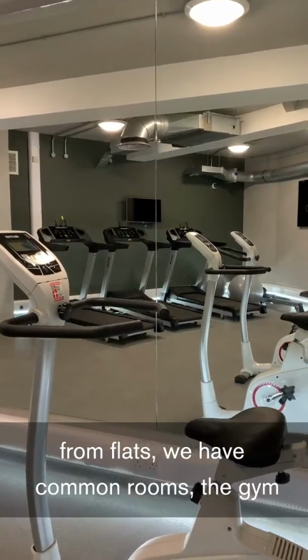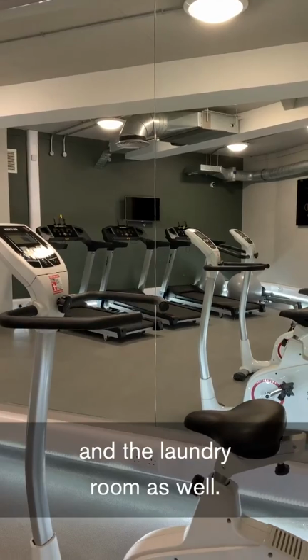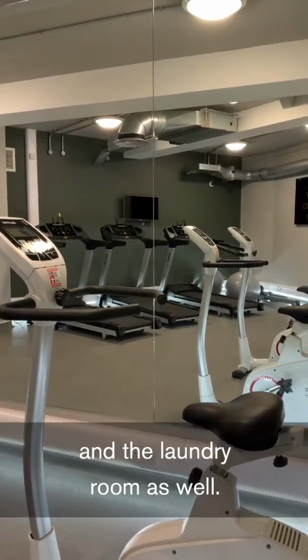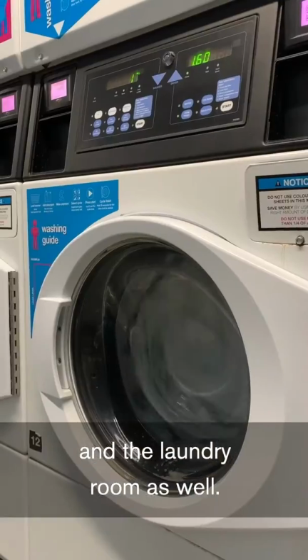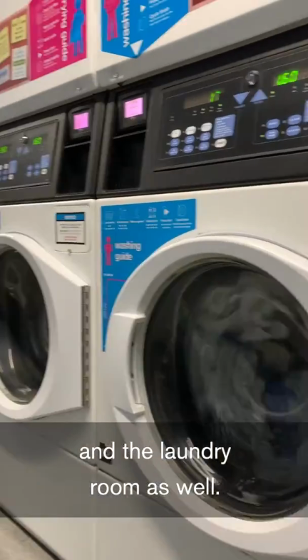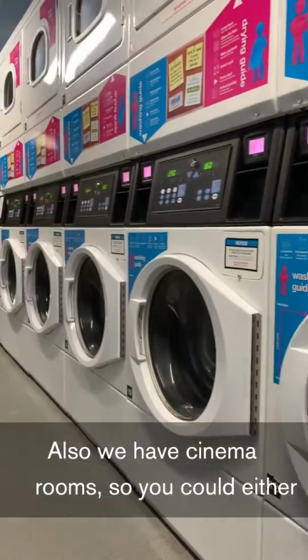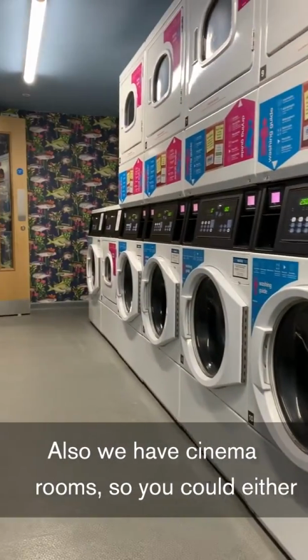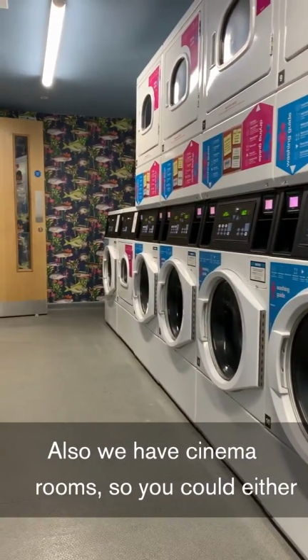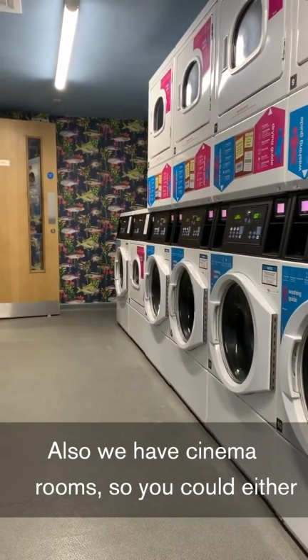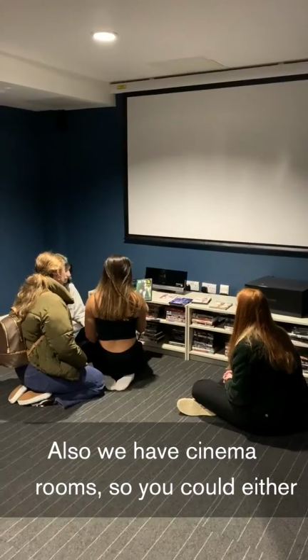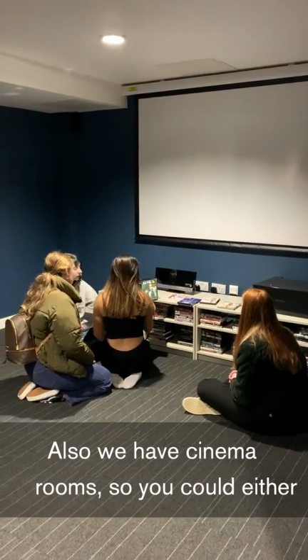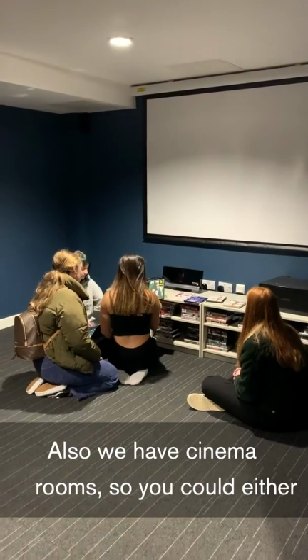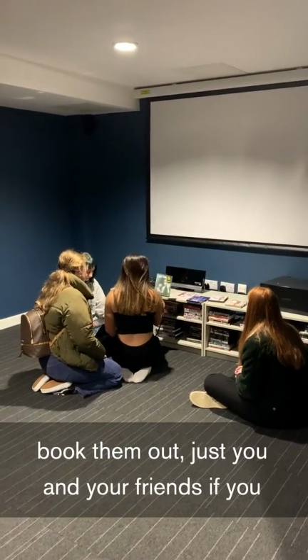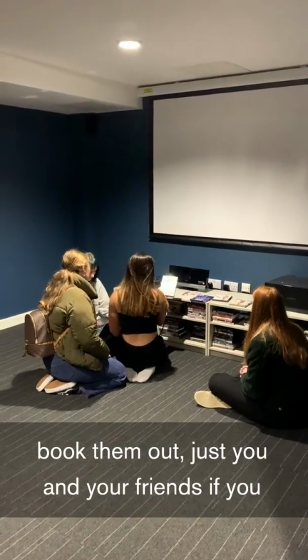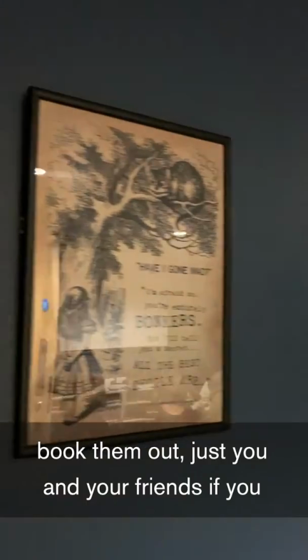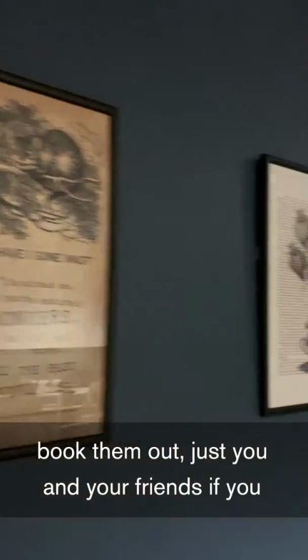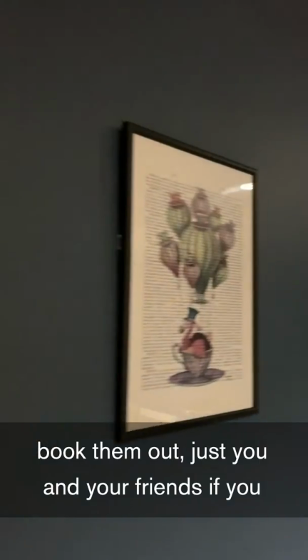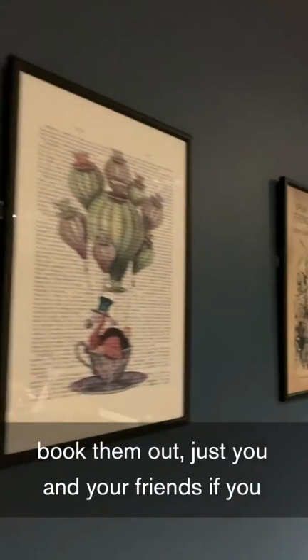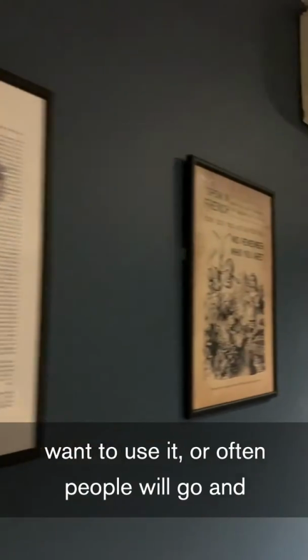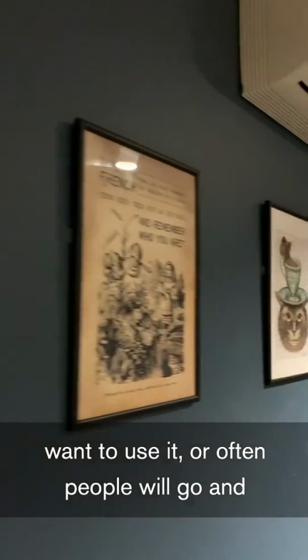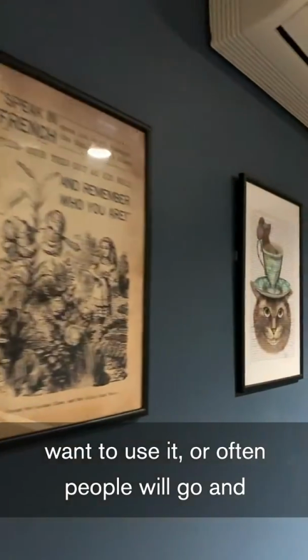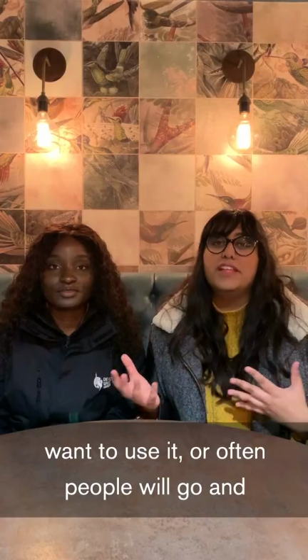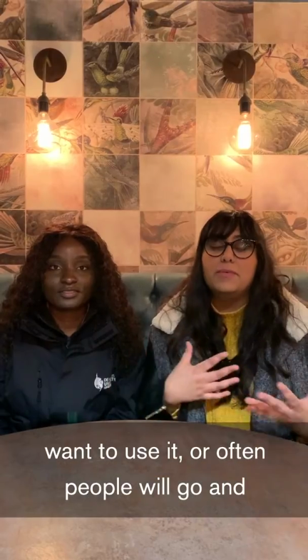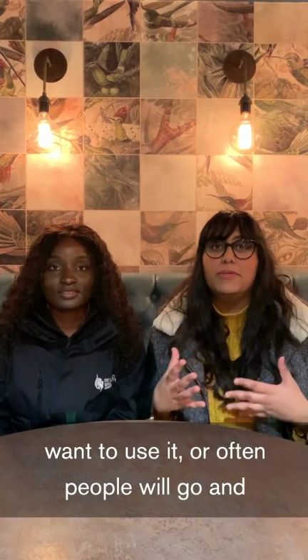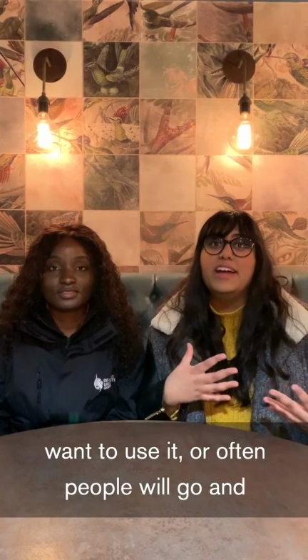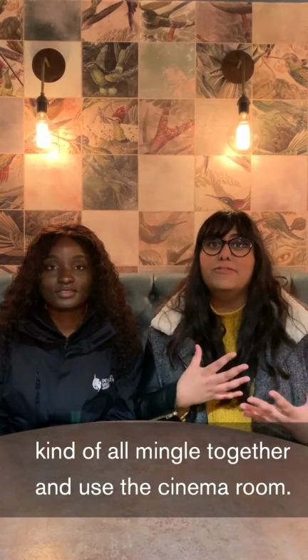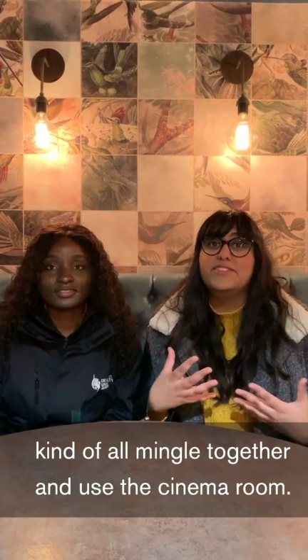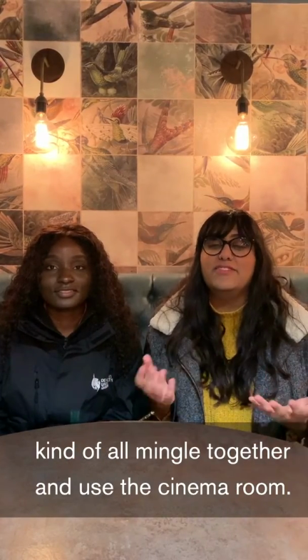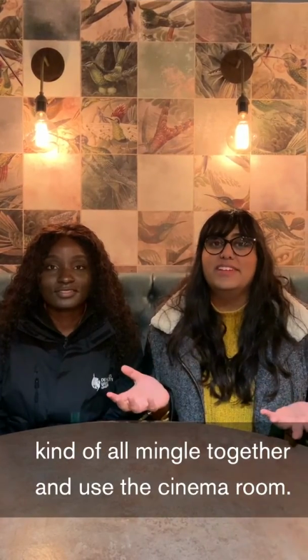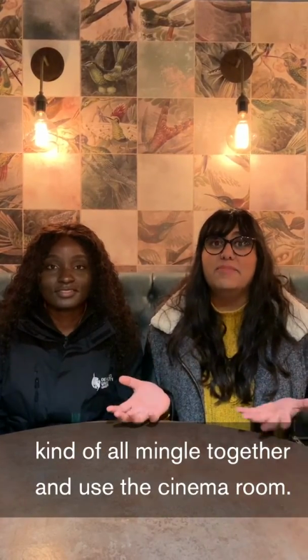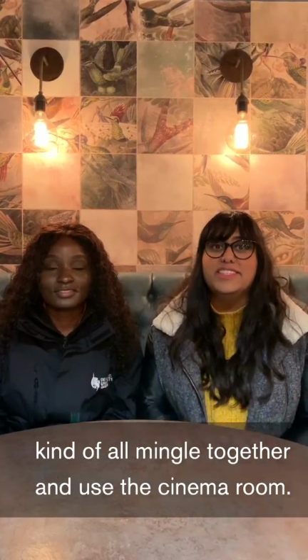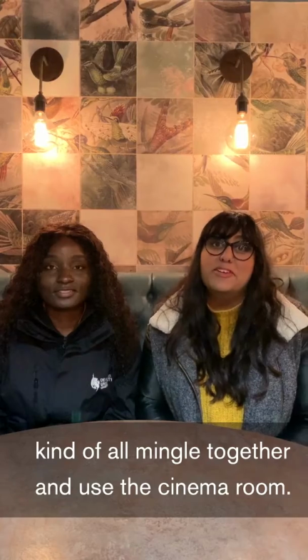In student accommodations, apart from flats, we have common rooms, the gym, and the wheelchair room as well. We also have cinema rooms, so you can either book them out for just you and your friends, or often a lot of people will go in and mingle together and use the cinema room.